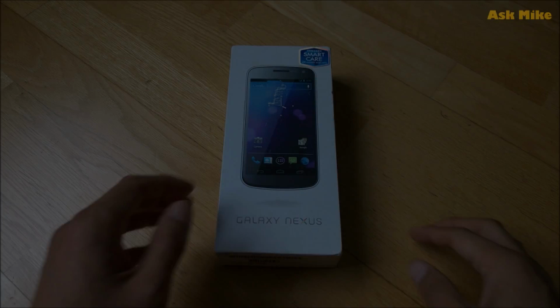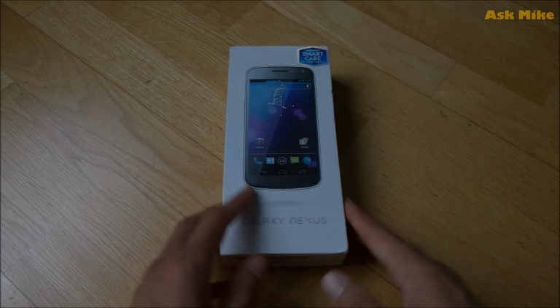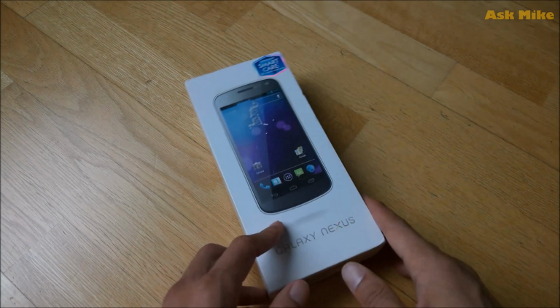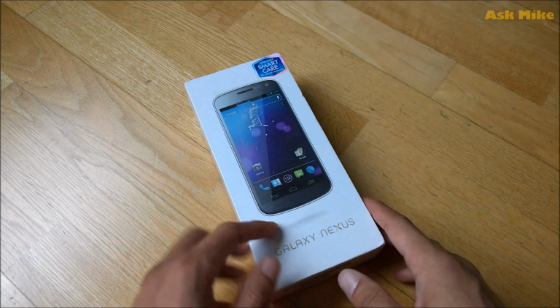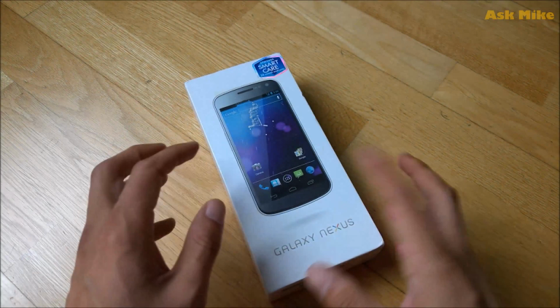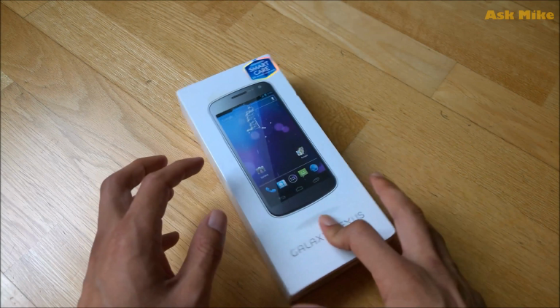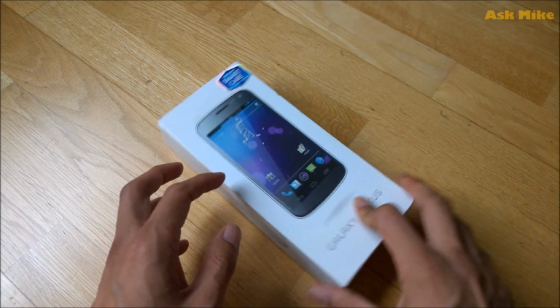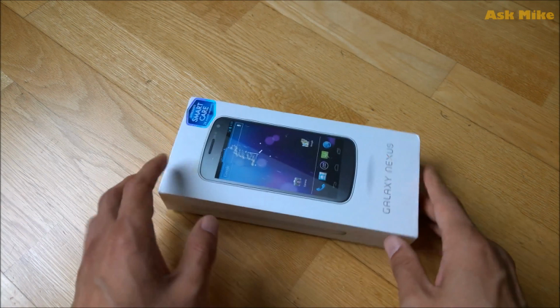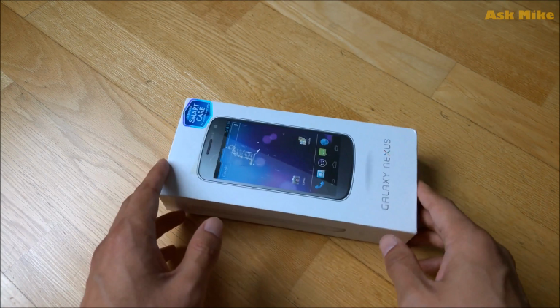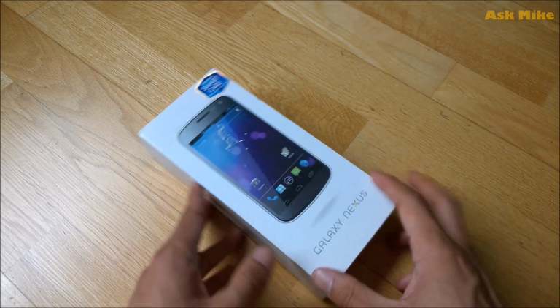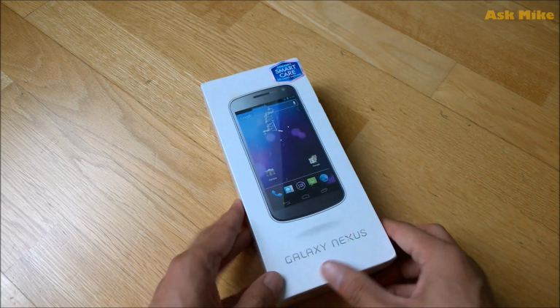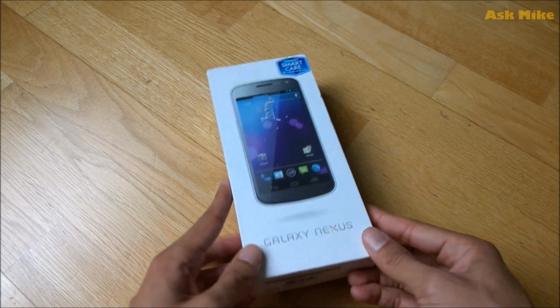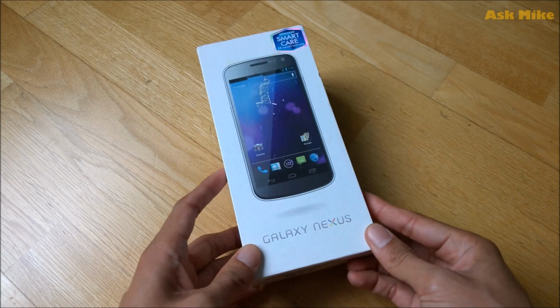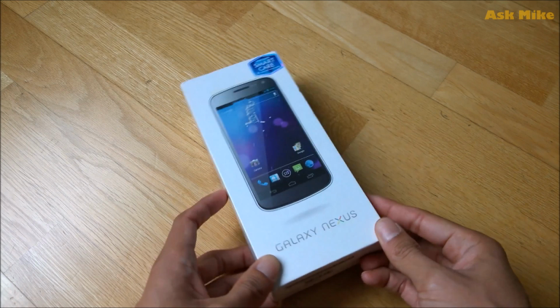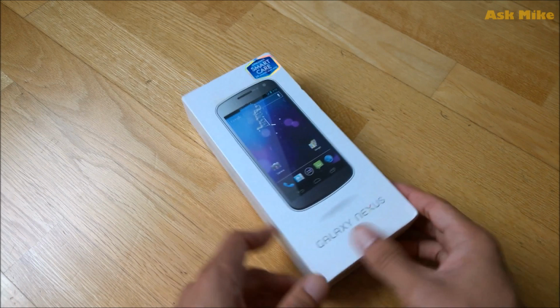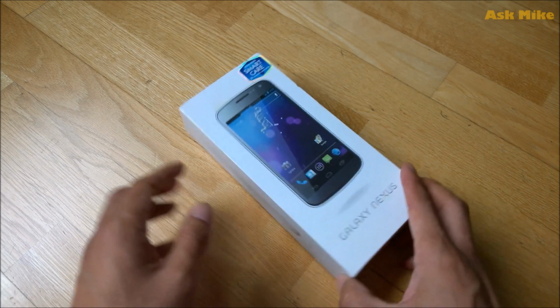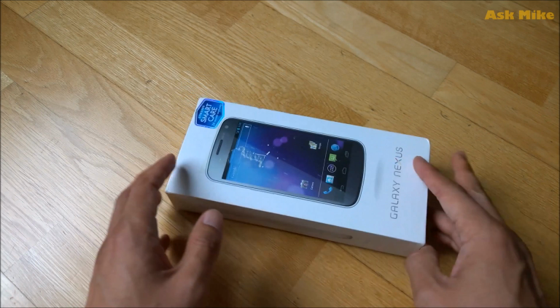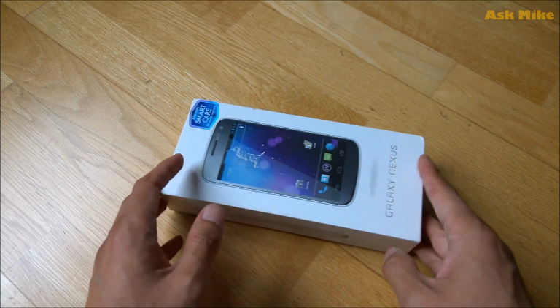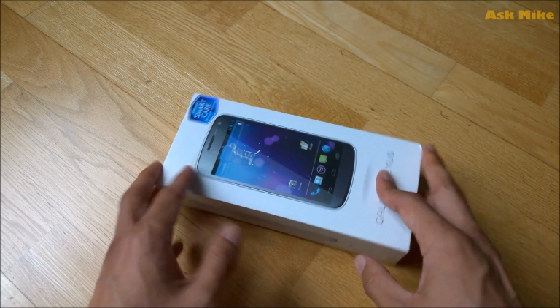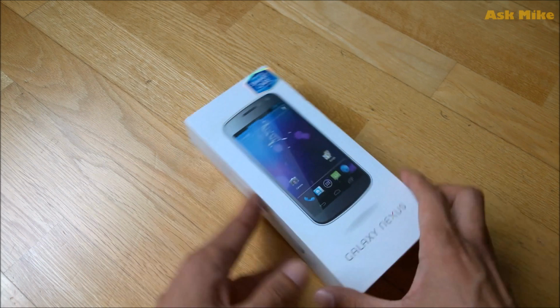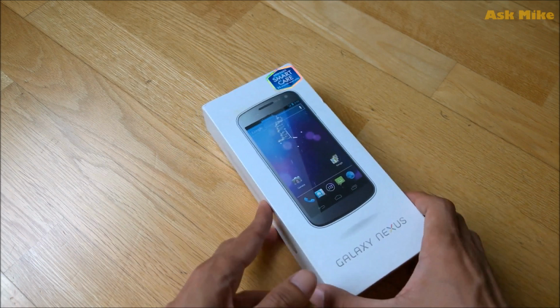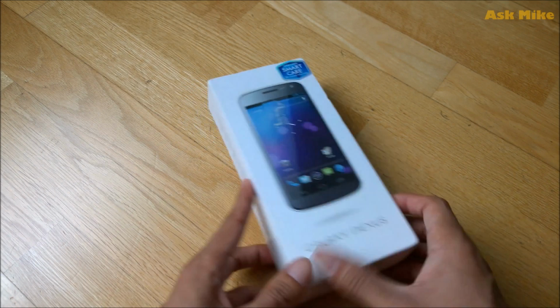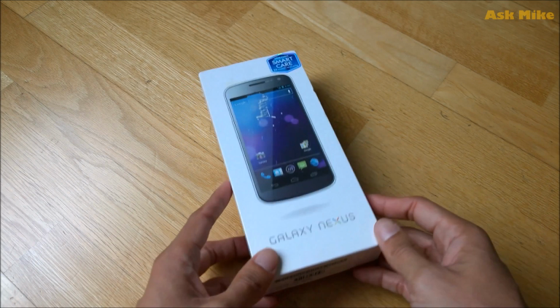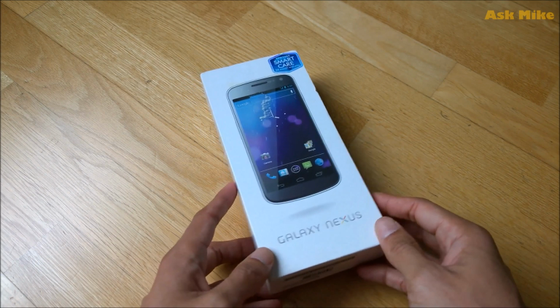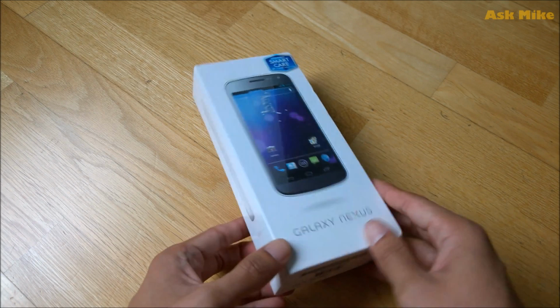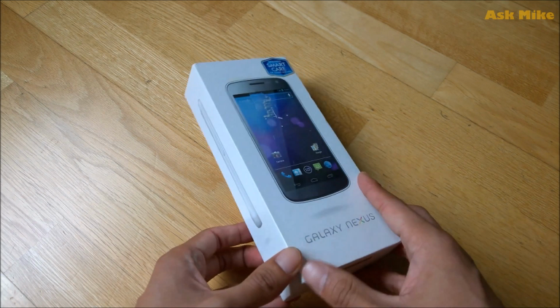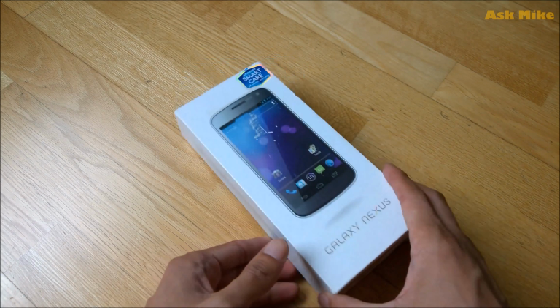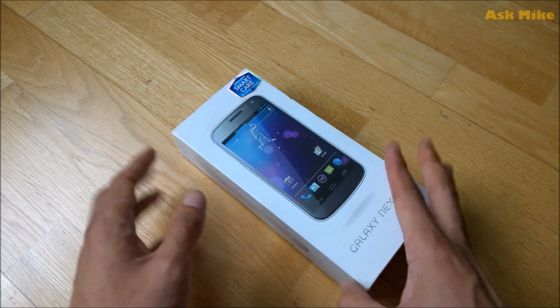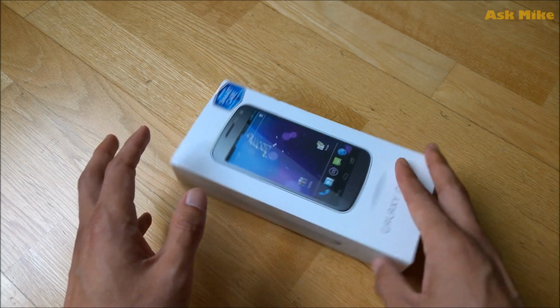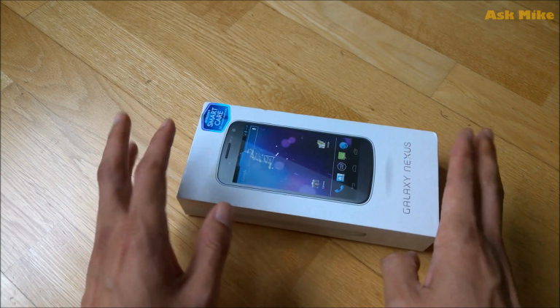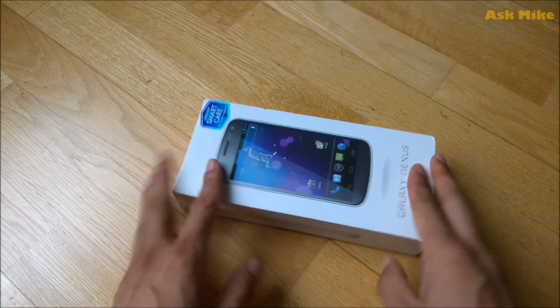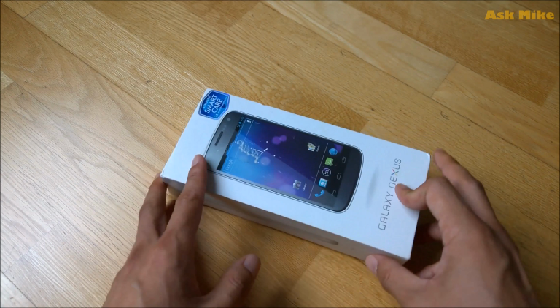Hey guys, today I'm going to bring you a video about the Galaxy Nexus itself. I will show you how you guys actually flash a custom ROM into the Galaxy Nexus.